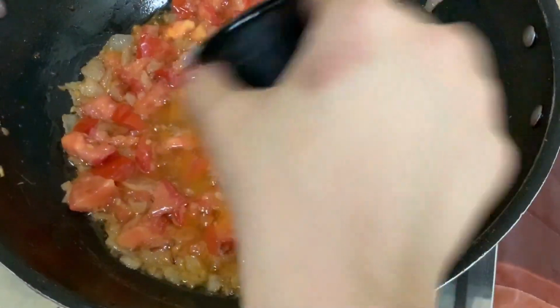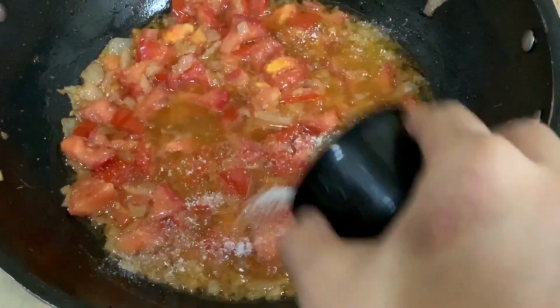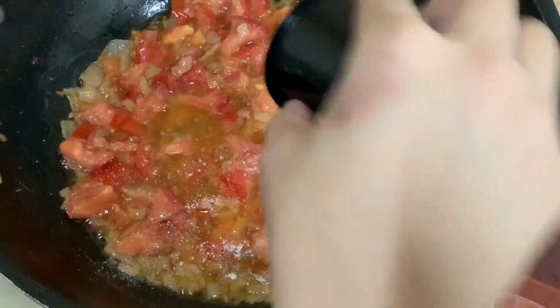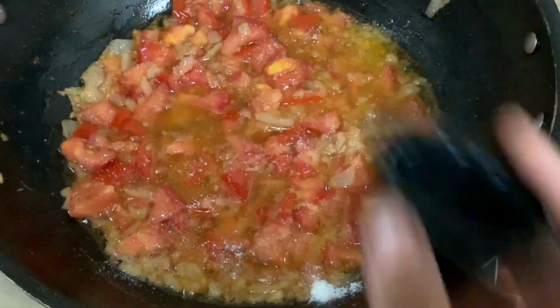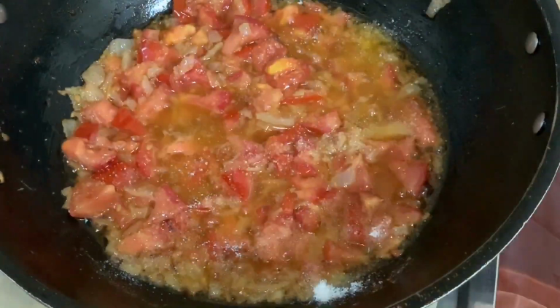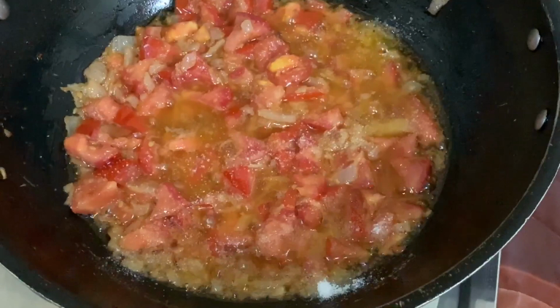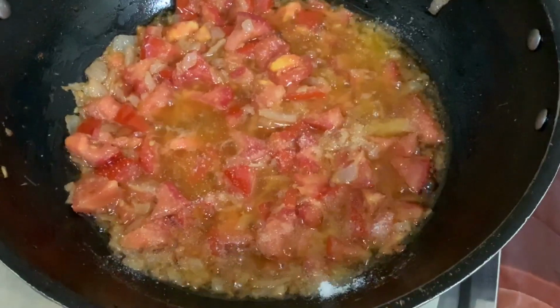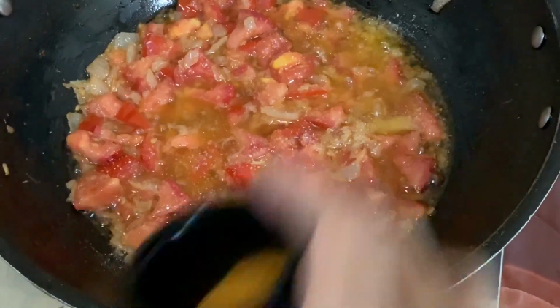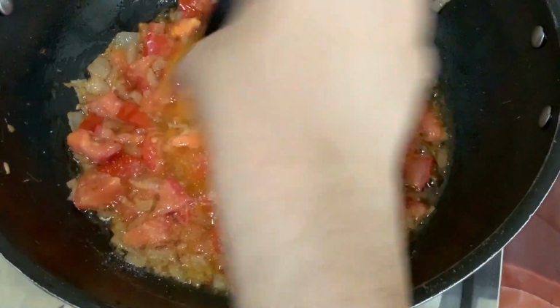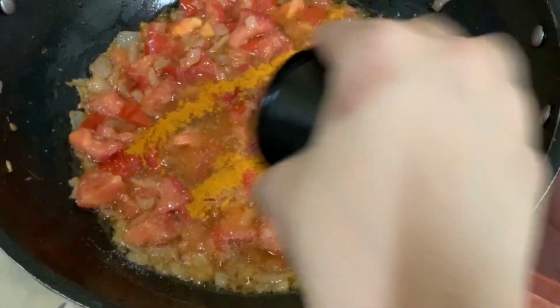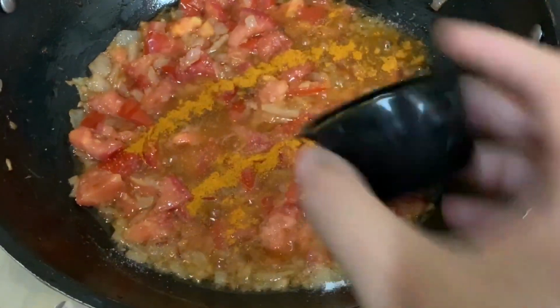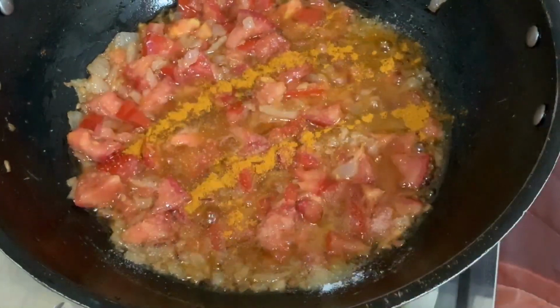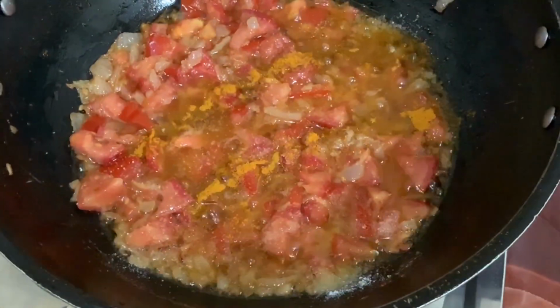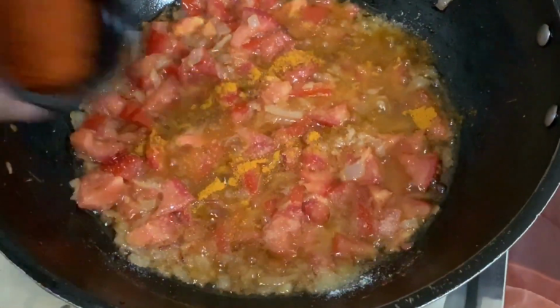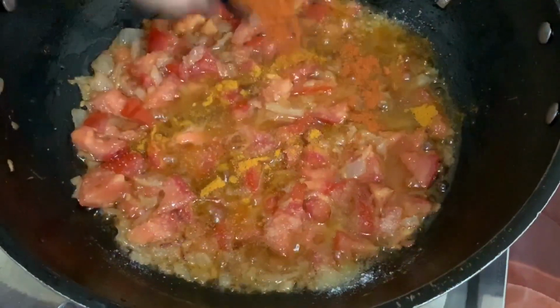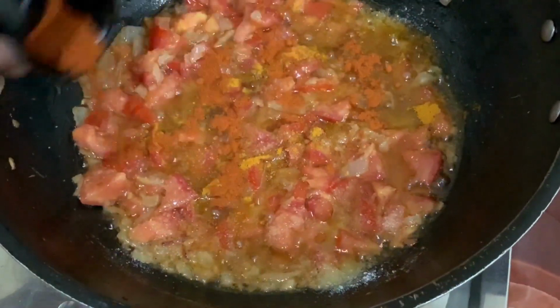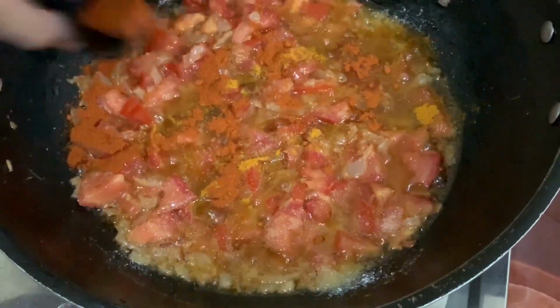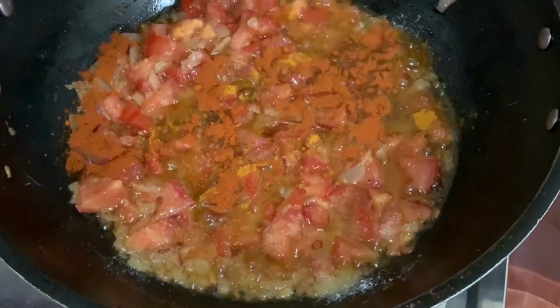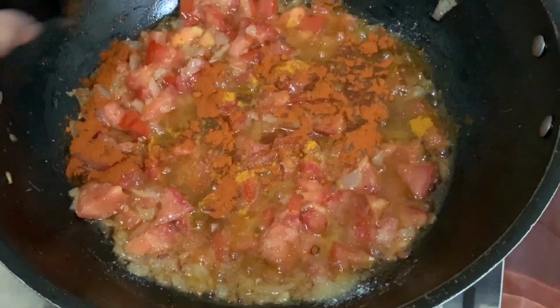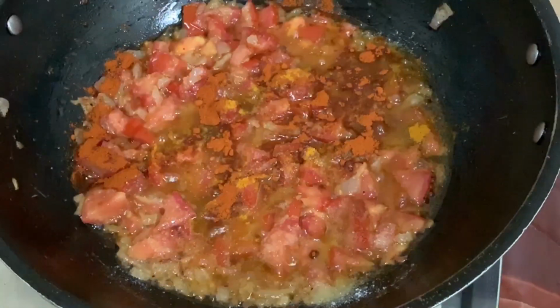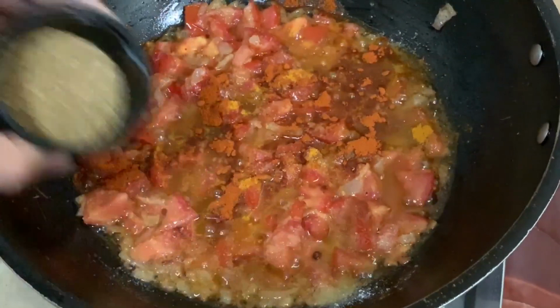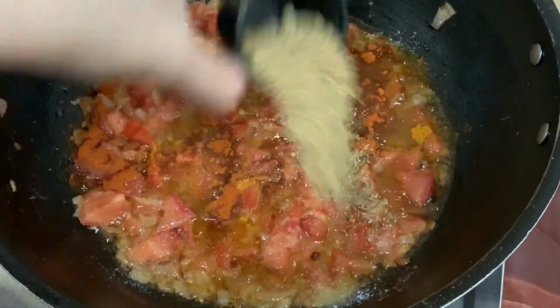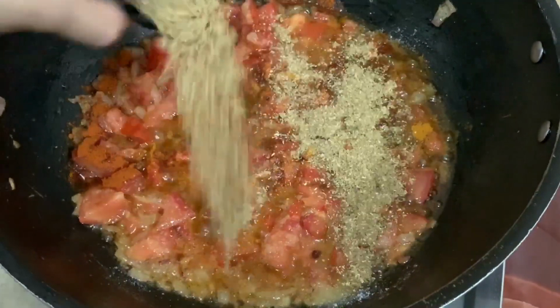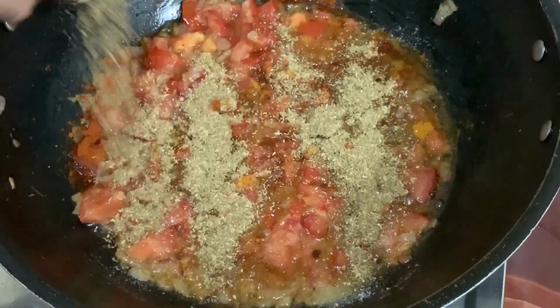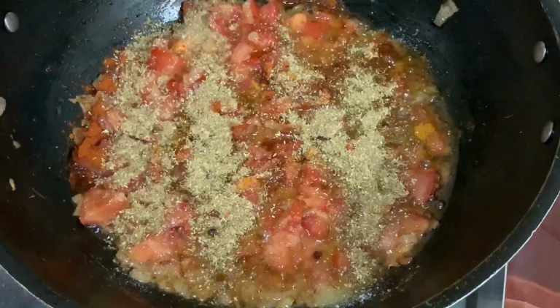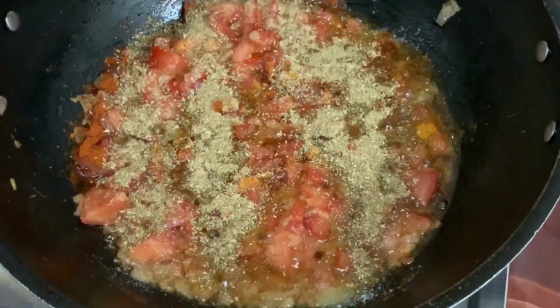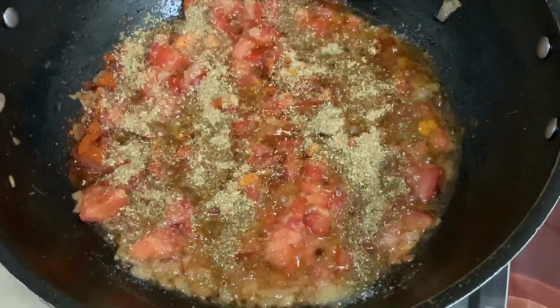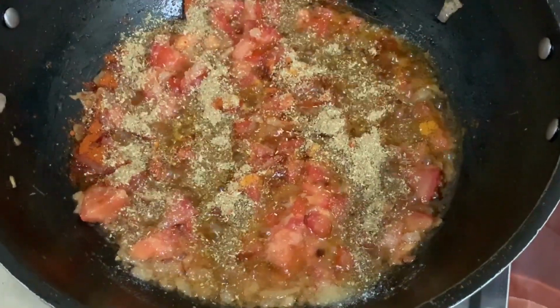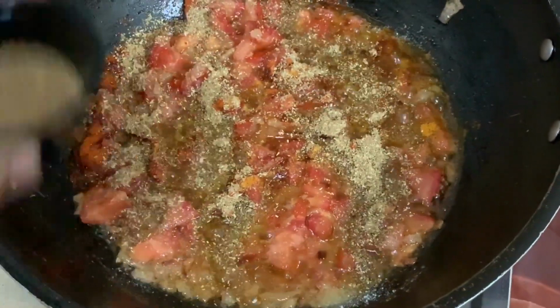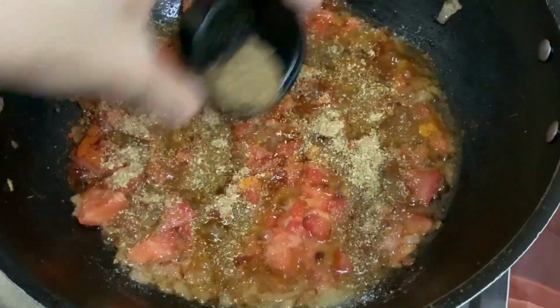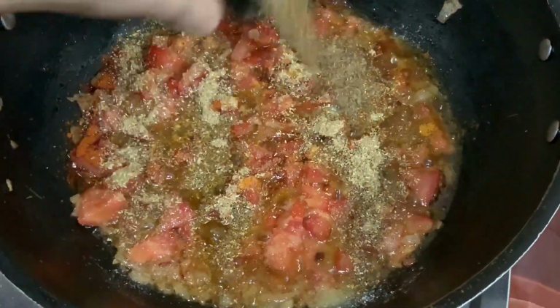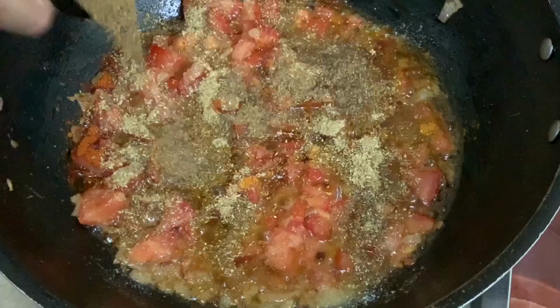Adding the spices one by one: salt, haldi, red chili, coriander powder, and zeera.